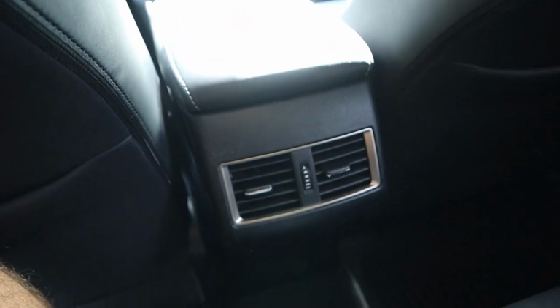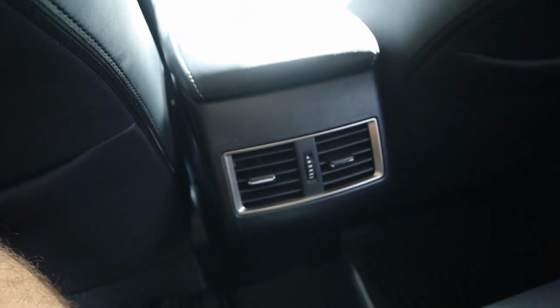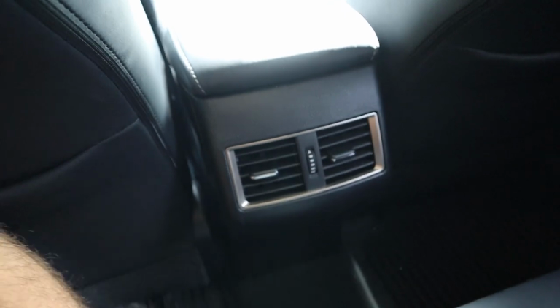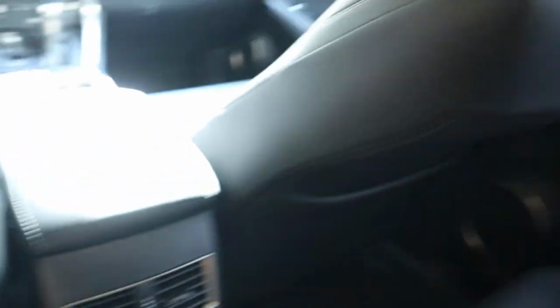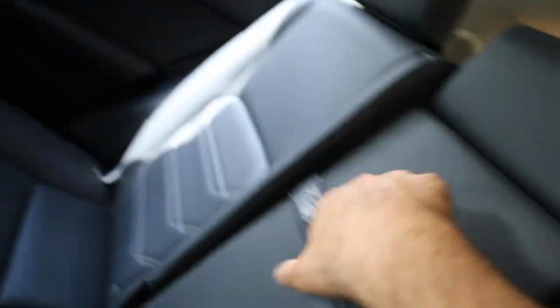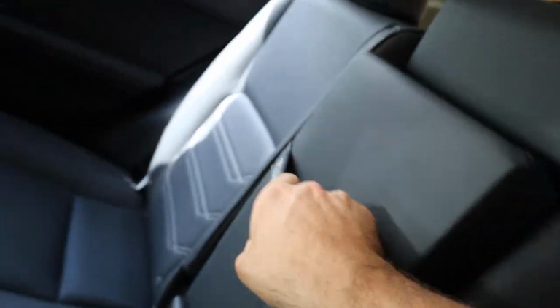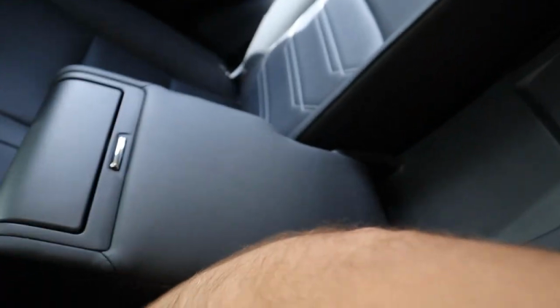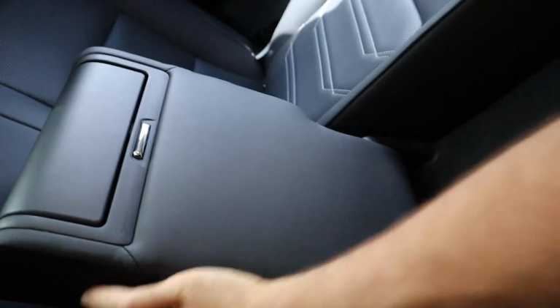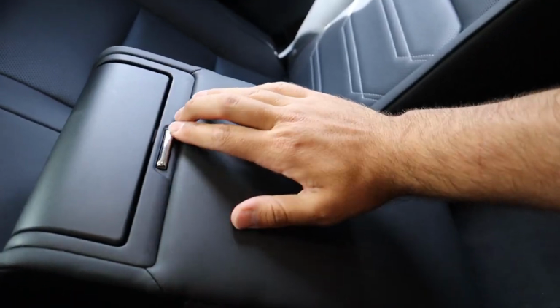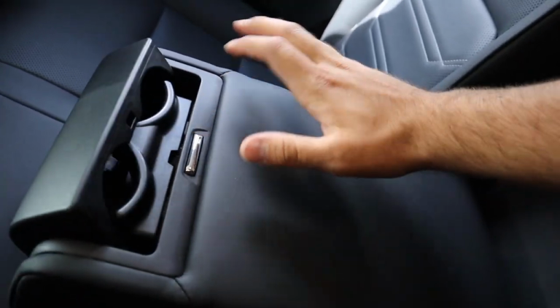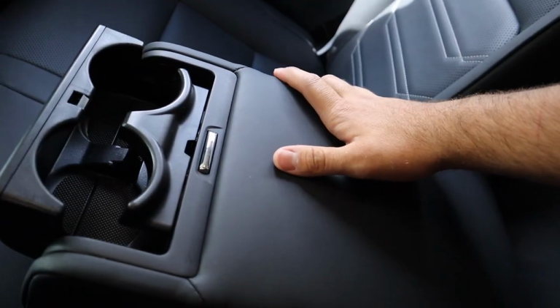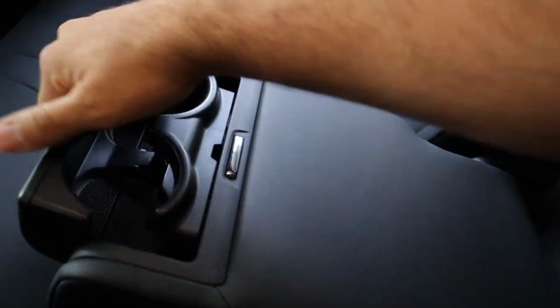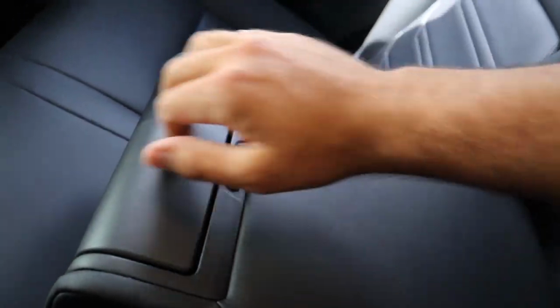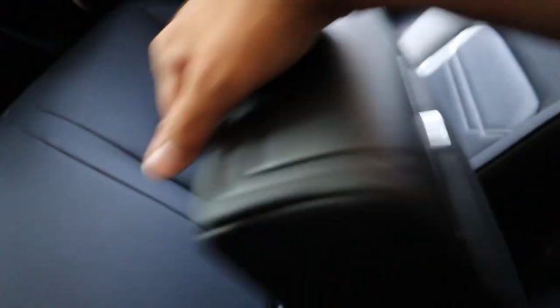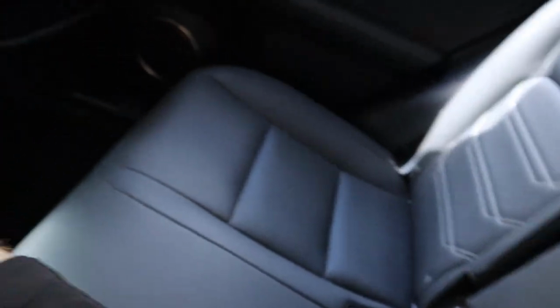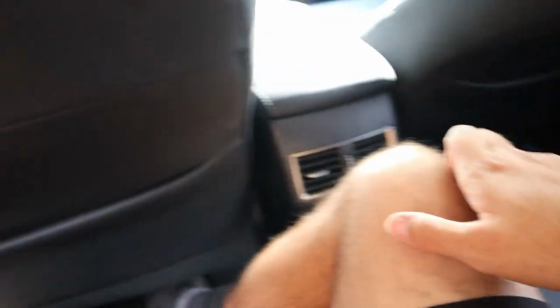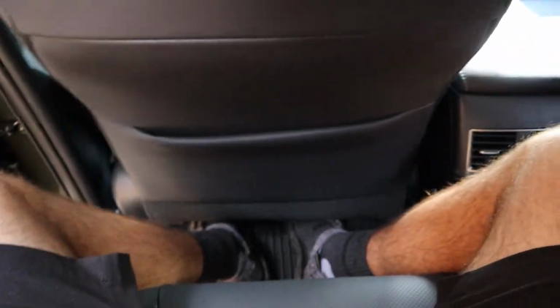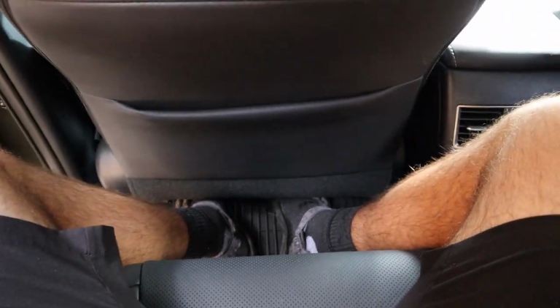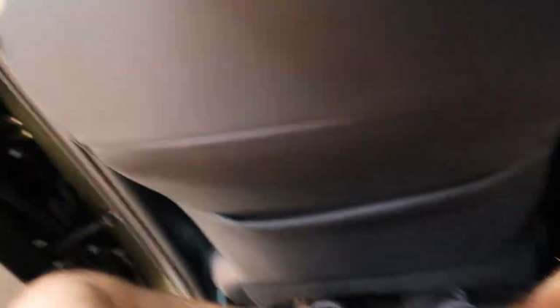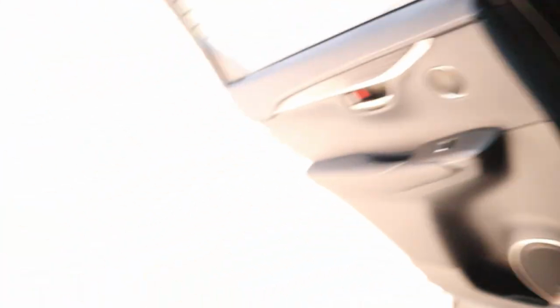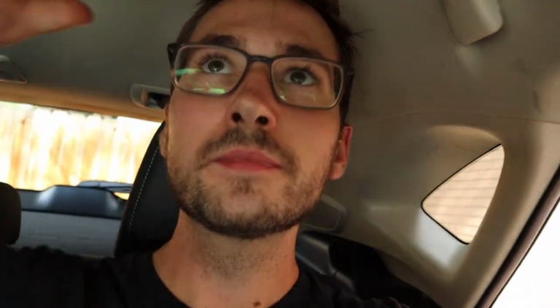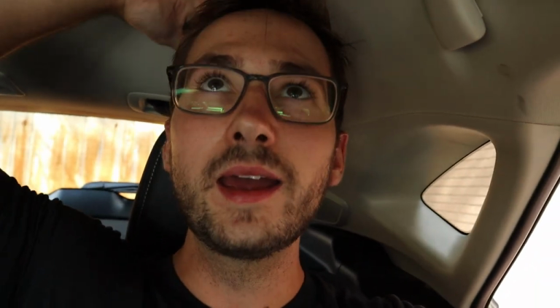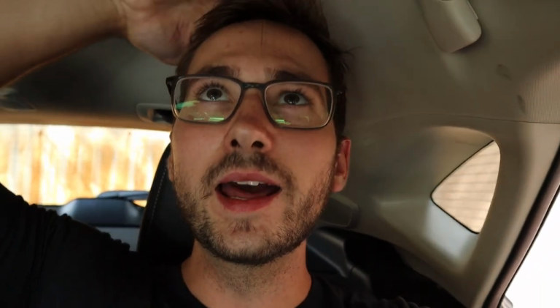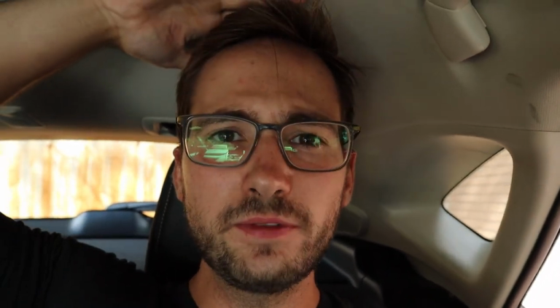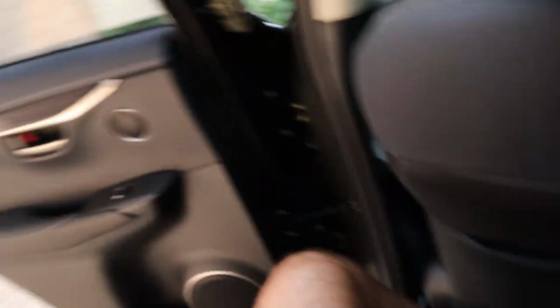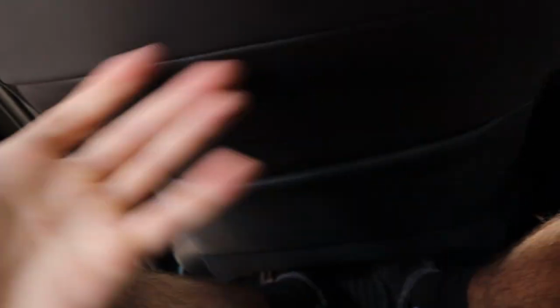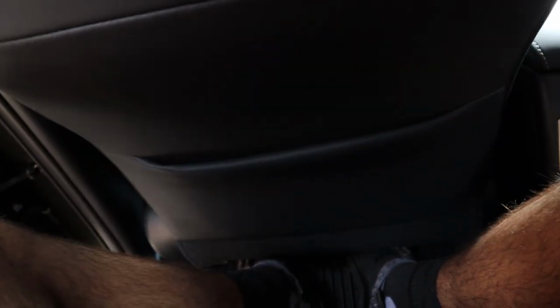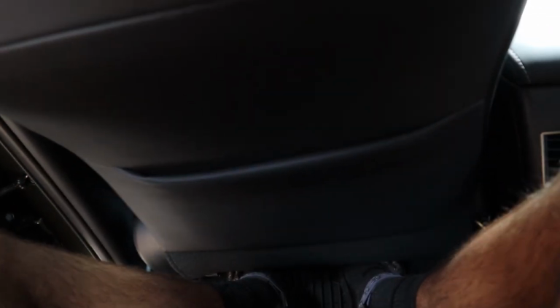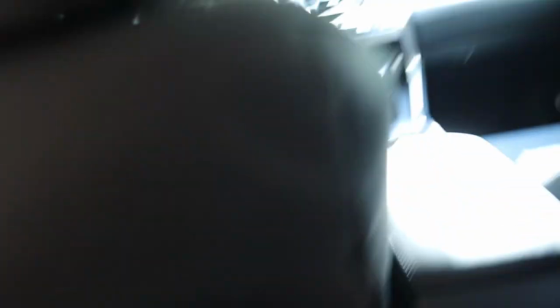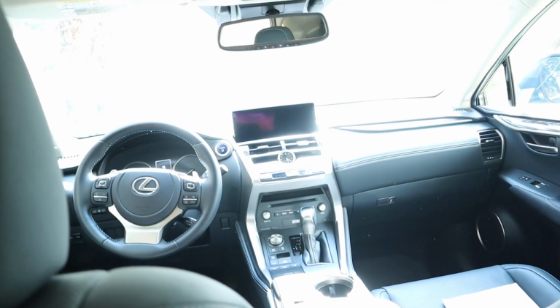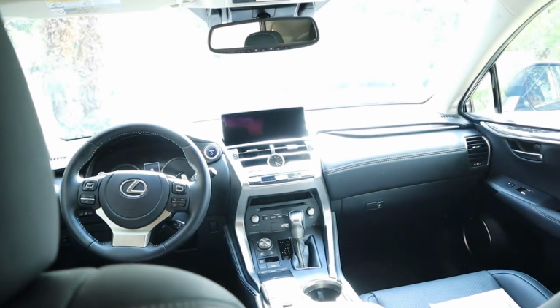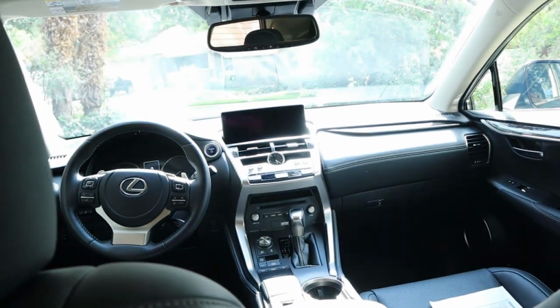We've got some vents back here and then the whole cup holder section. For reference, I'm six foot and I actually fit with the headroom back here. Let's head to the front.